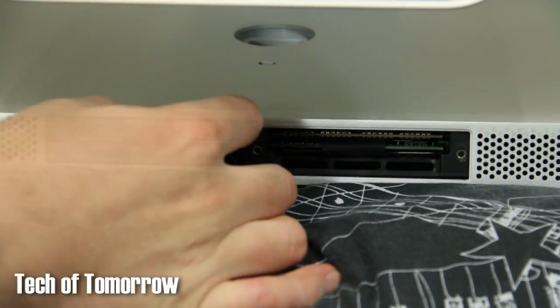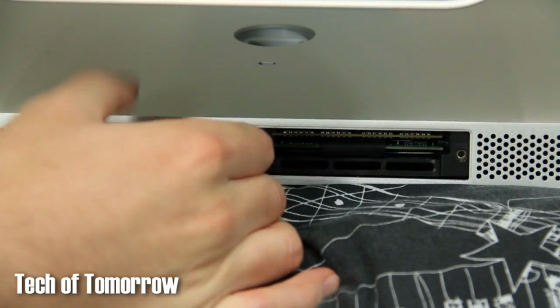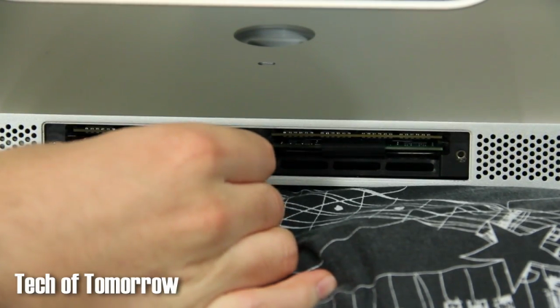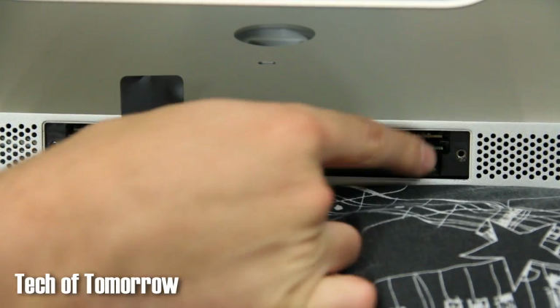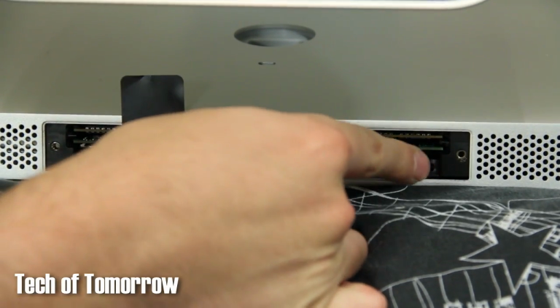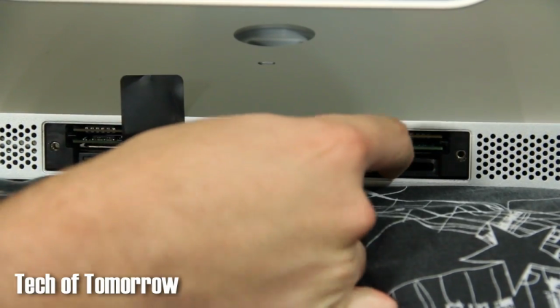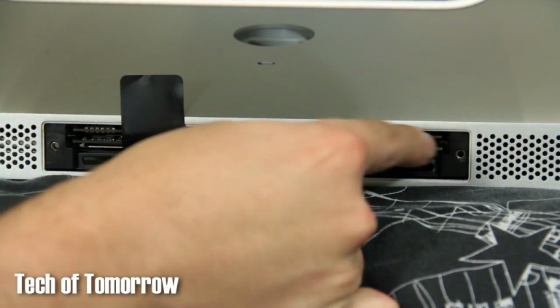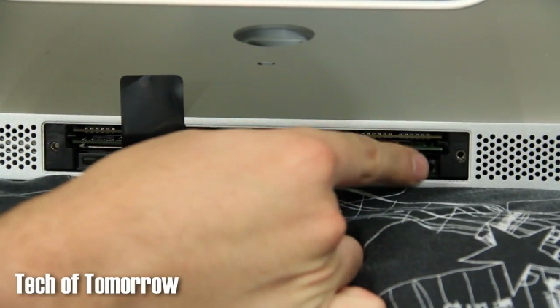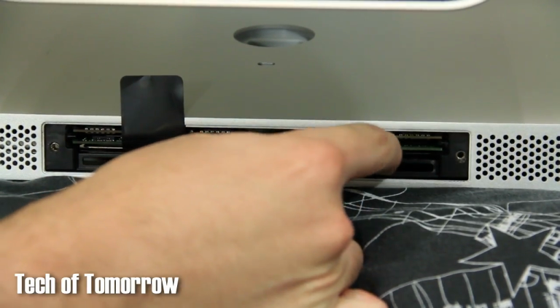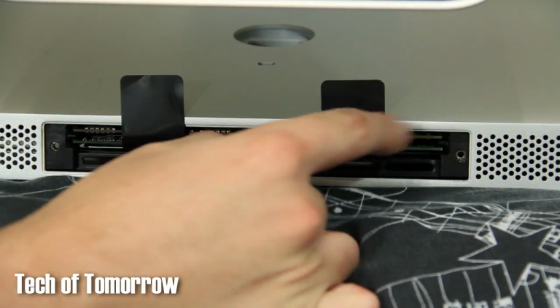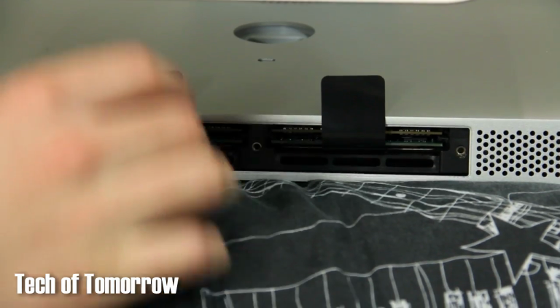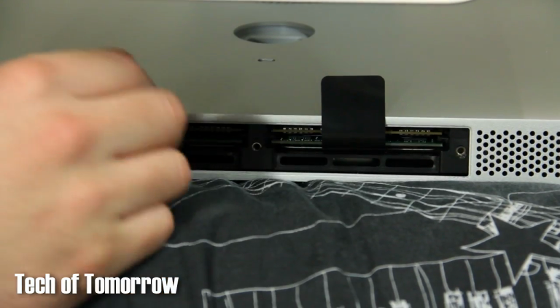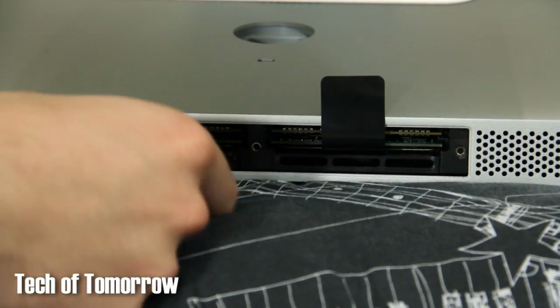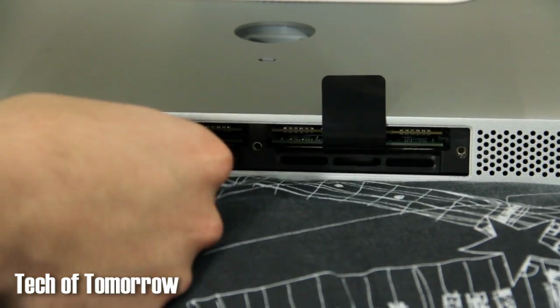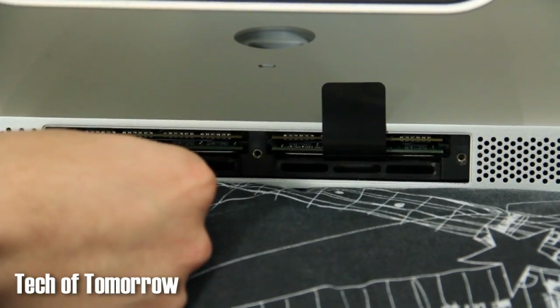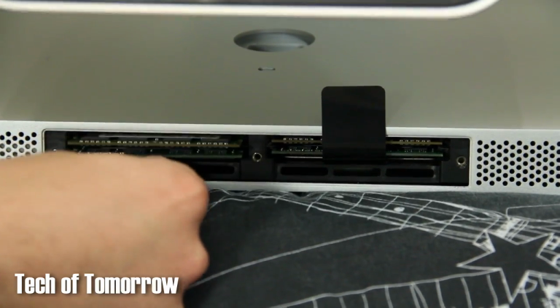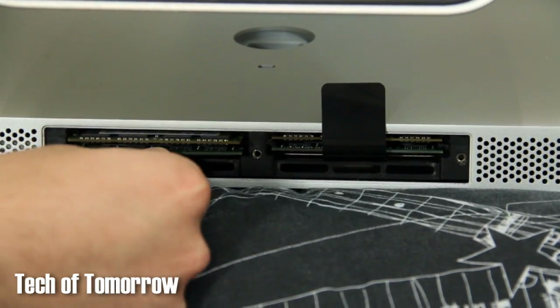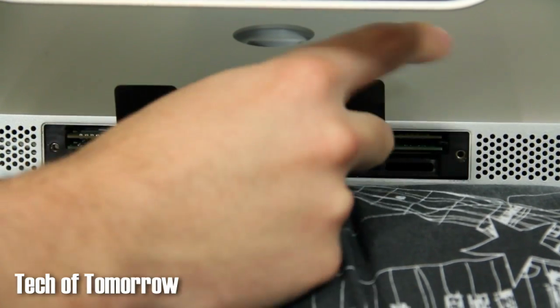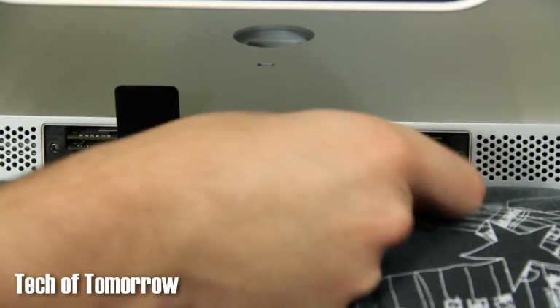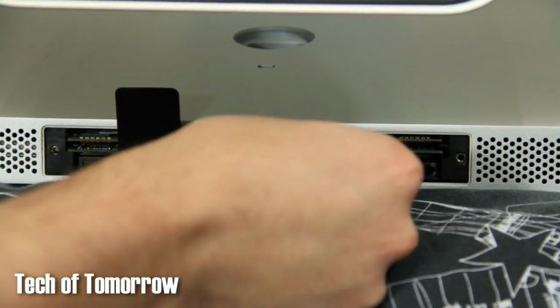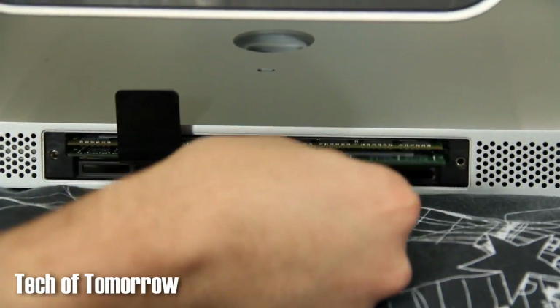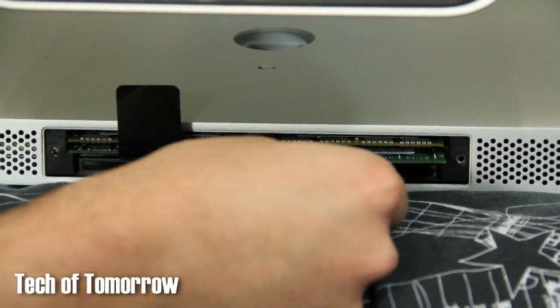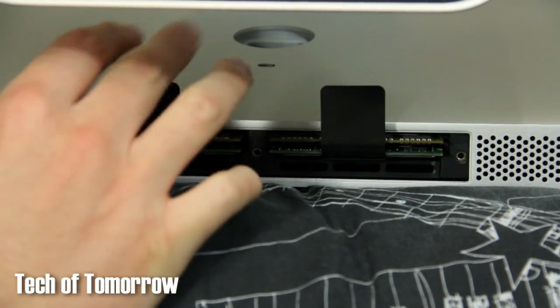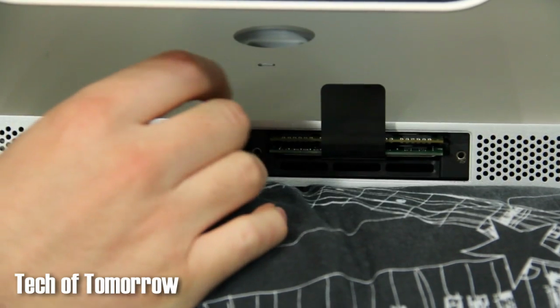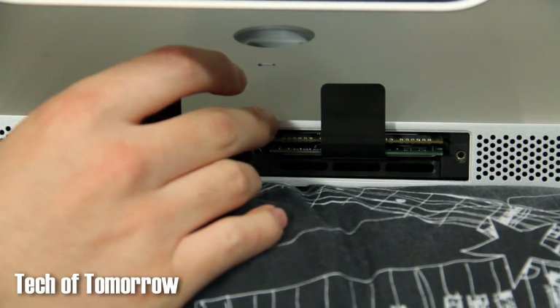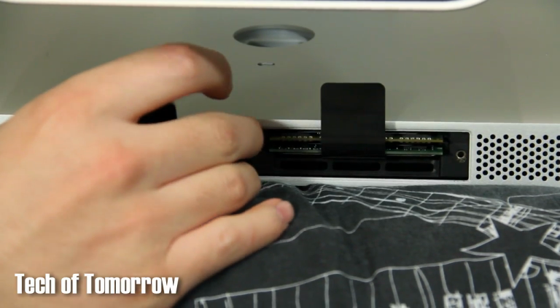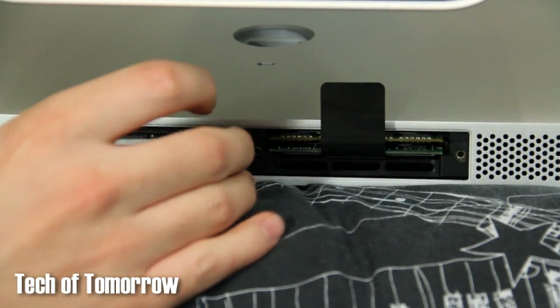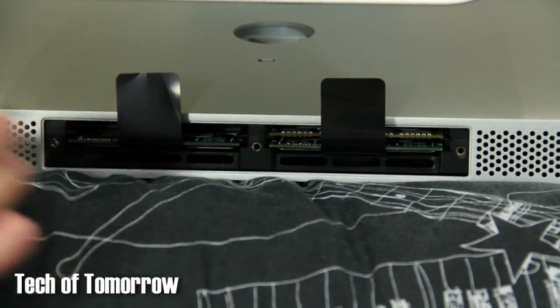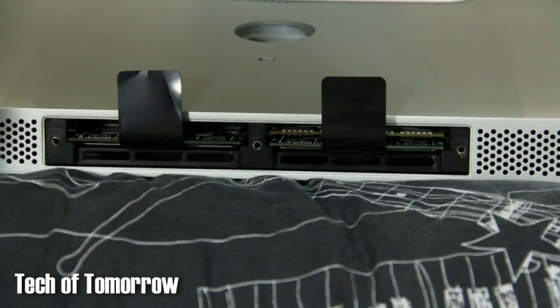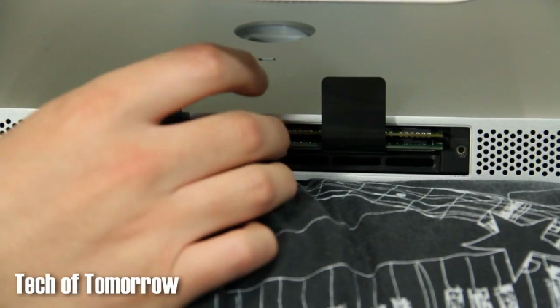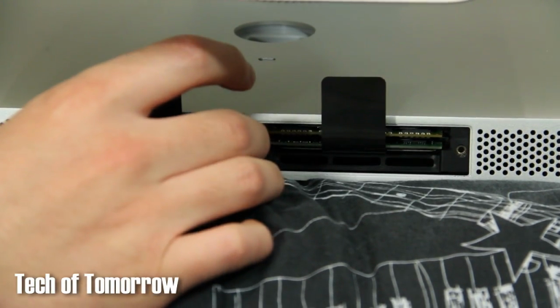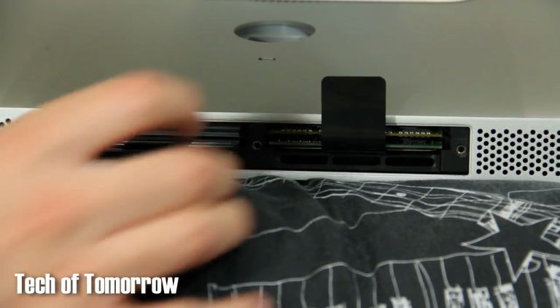Now you can see where the memory is at. There are two plastic tabs in there, and what you need to do is pop both tabs open first, because these actually pull out the memory. You take these and pull them out to remove the memory. Take out all the old memory and we'll get past that first.